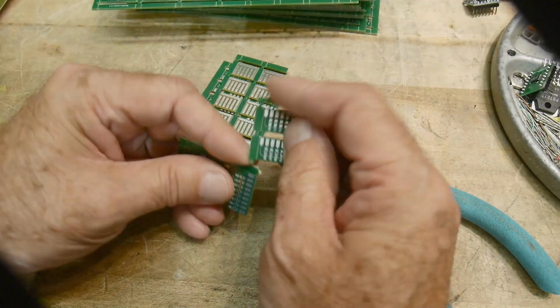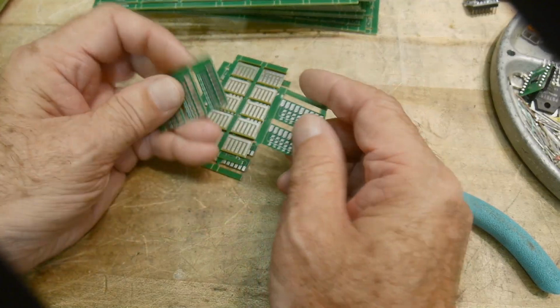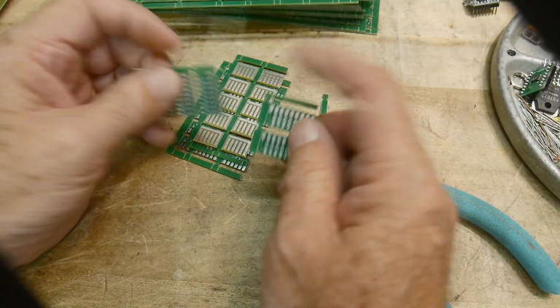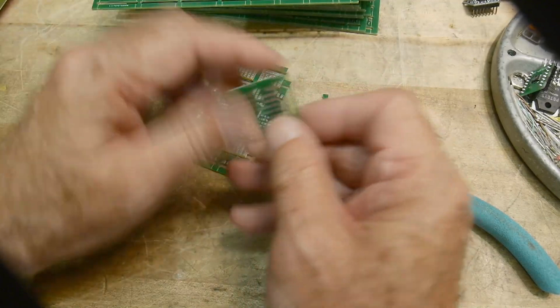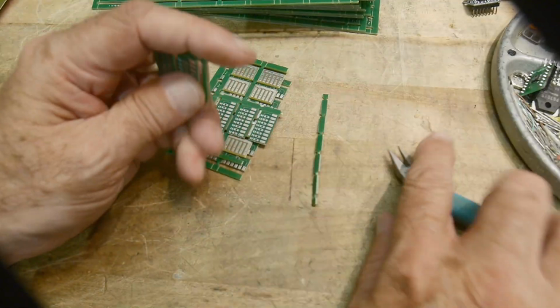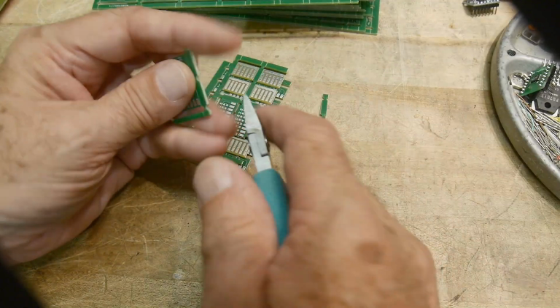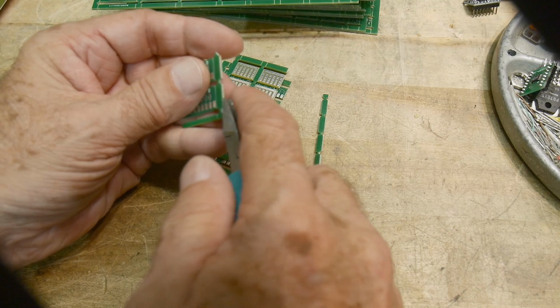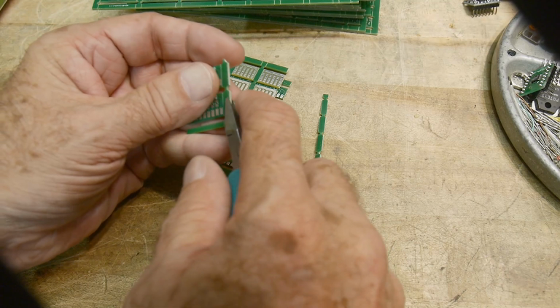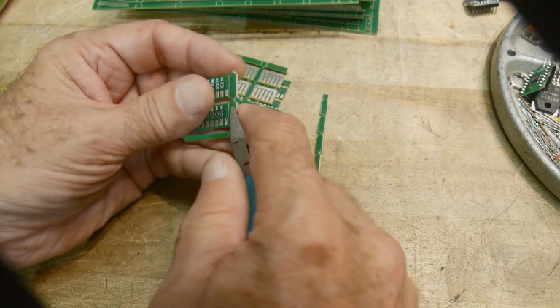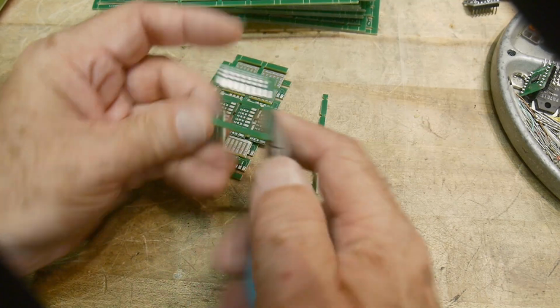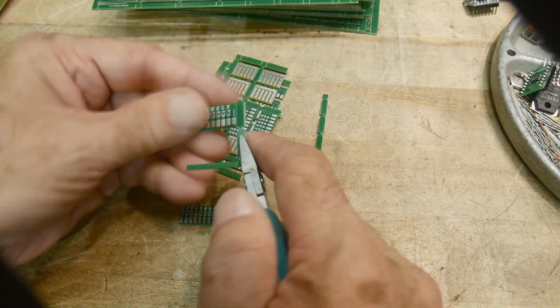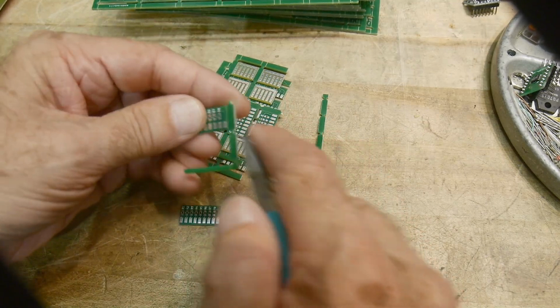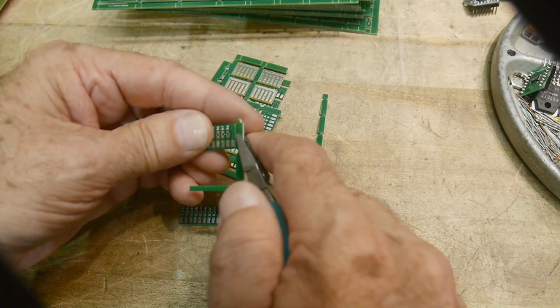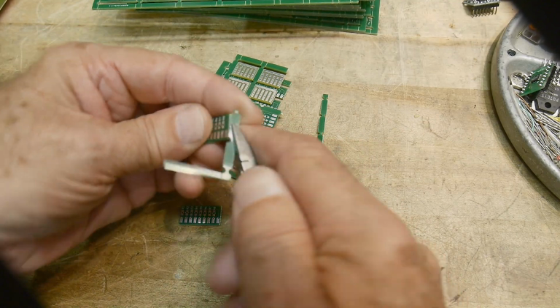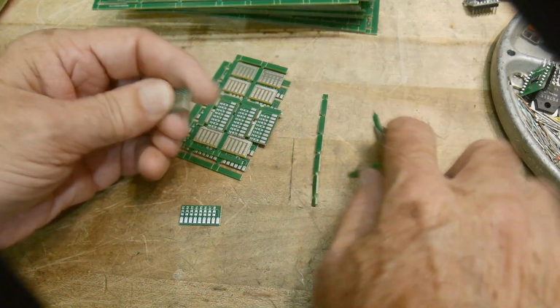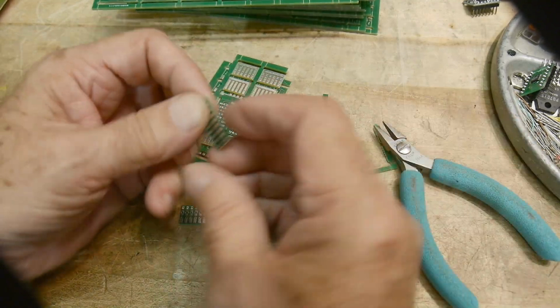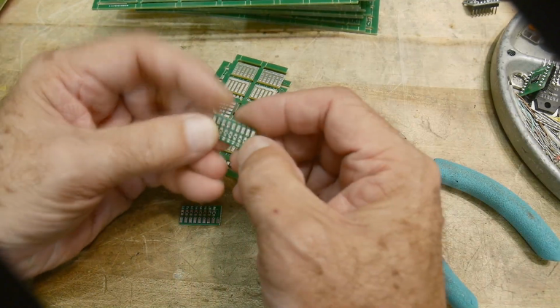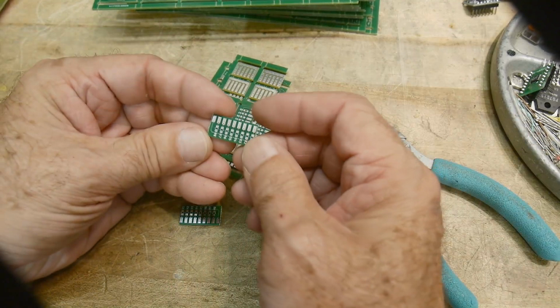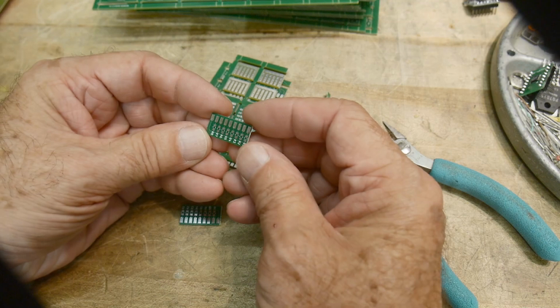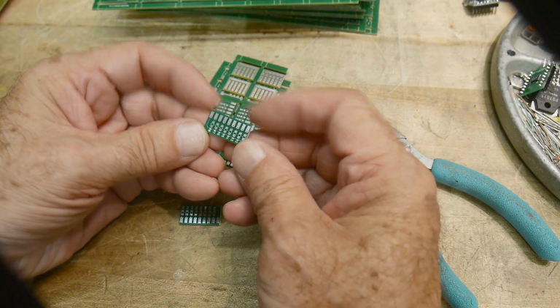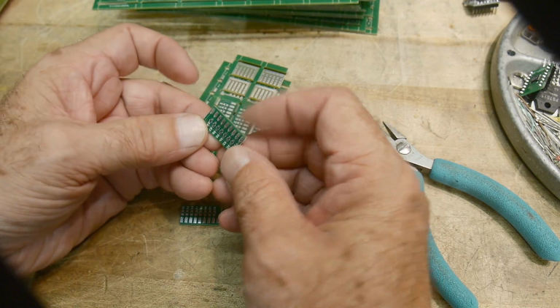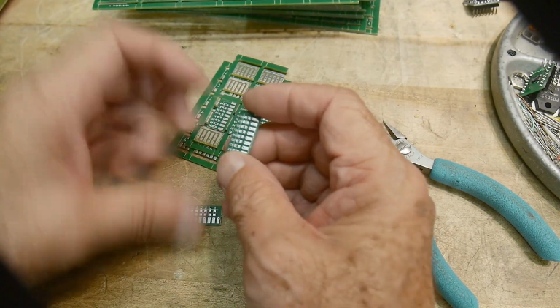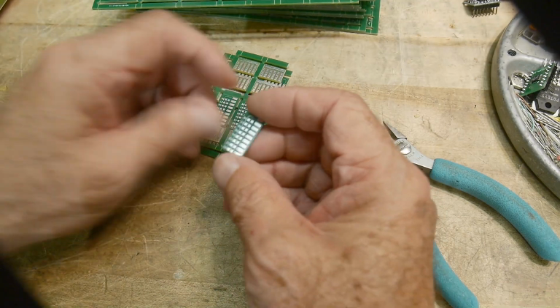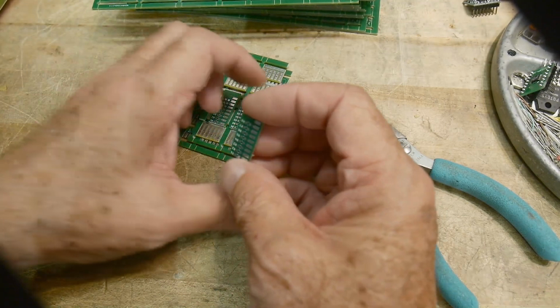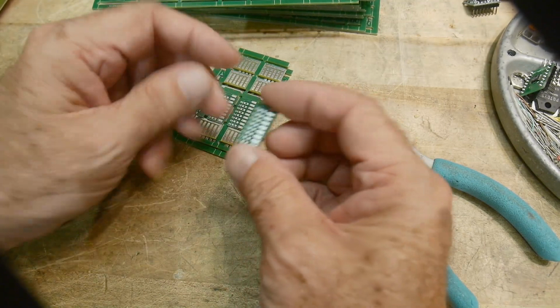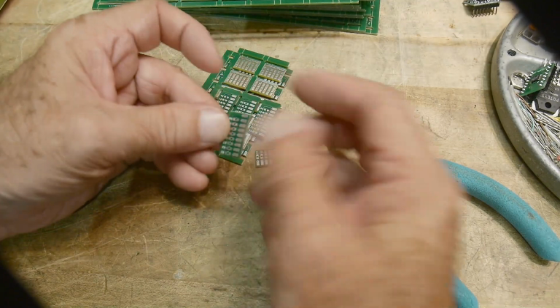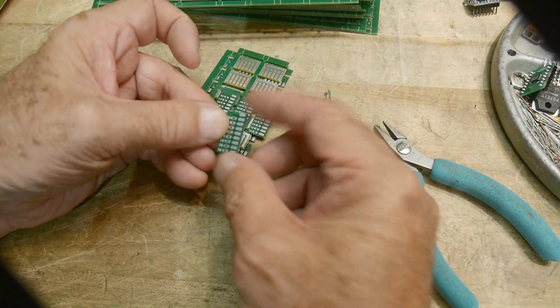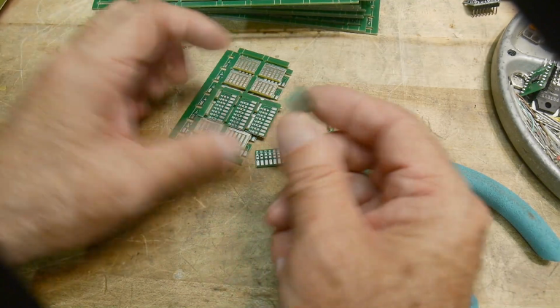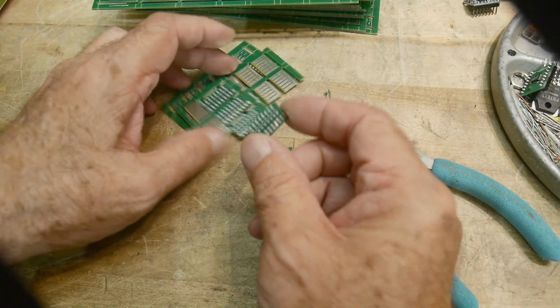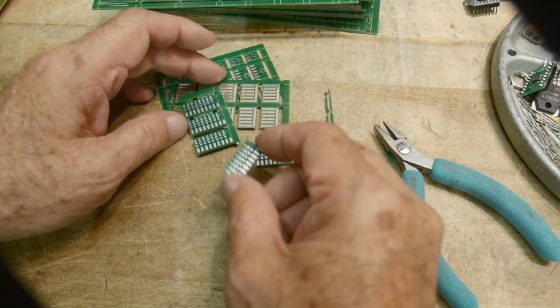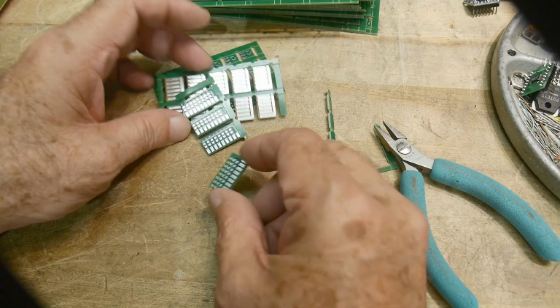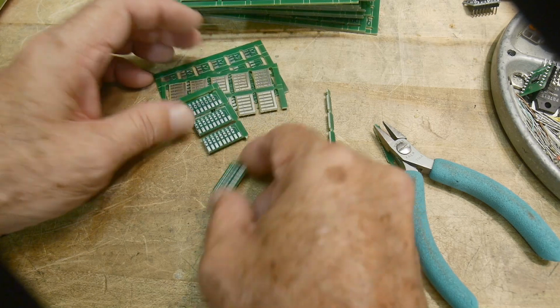It's kind of hard to break on those spots there, but we'll go ahead and break a couple of these. Yeah, that's what I intended.